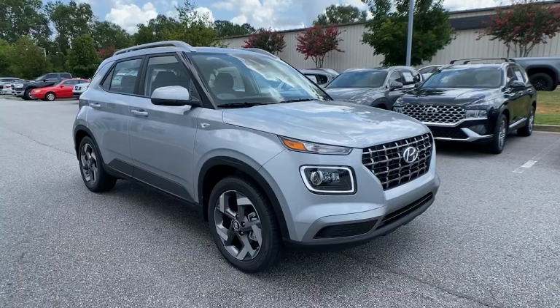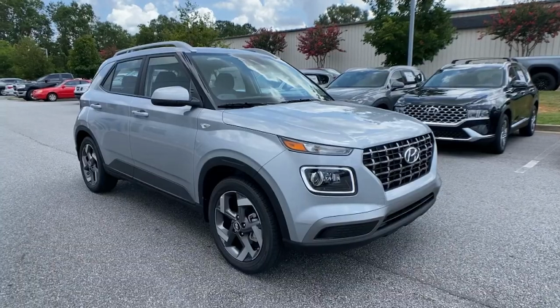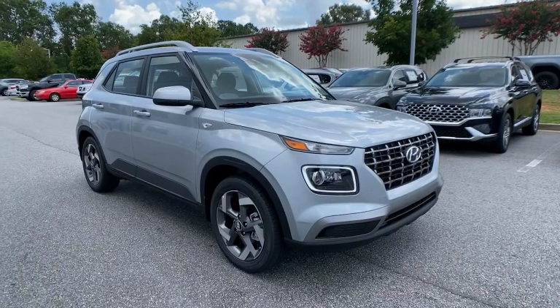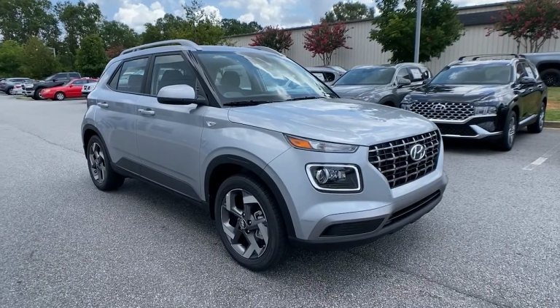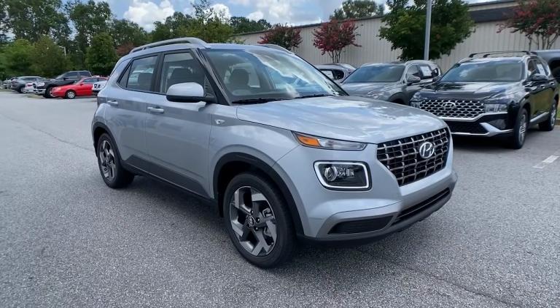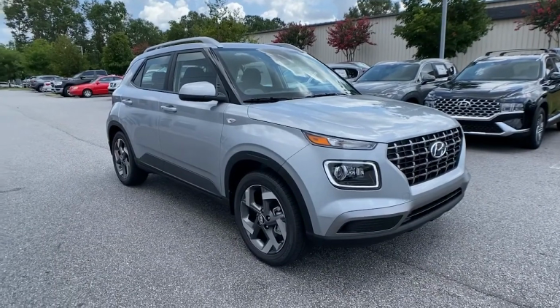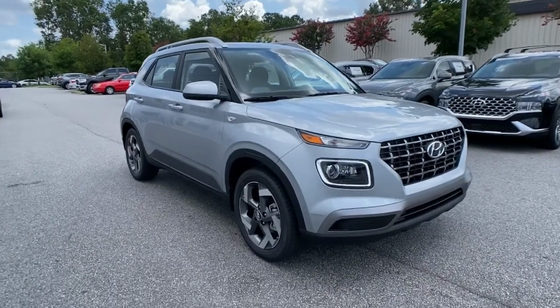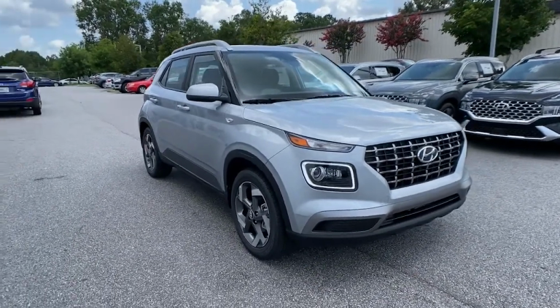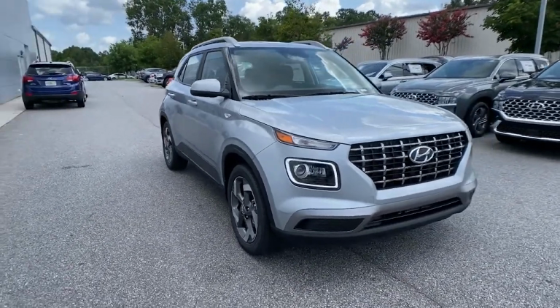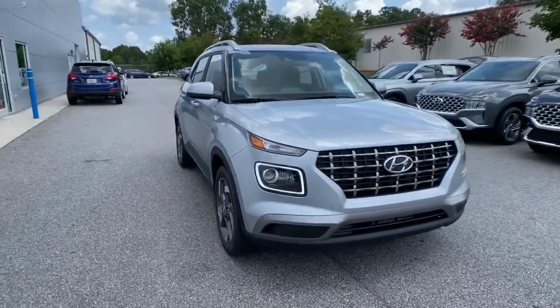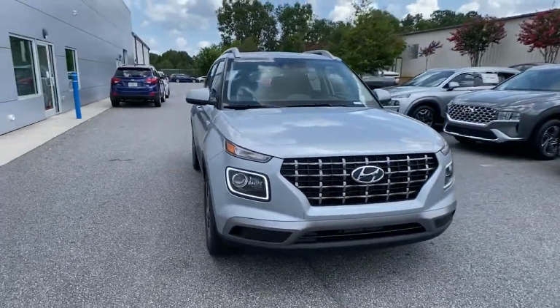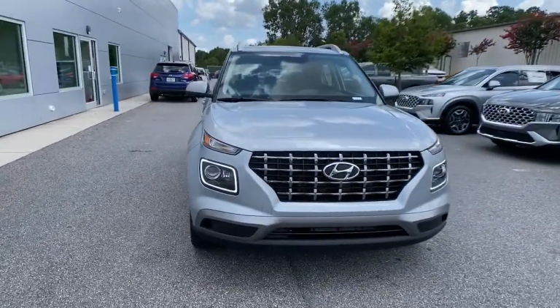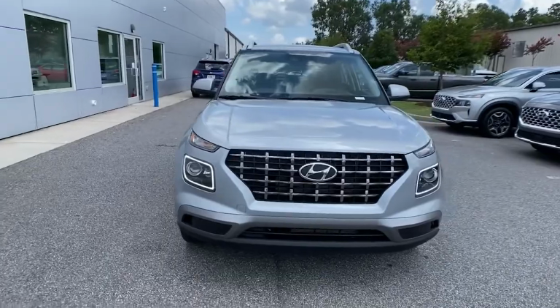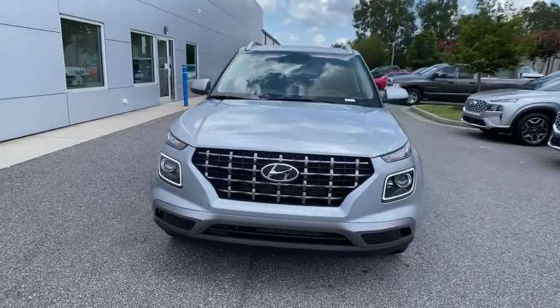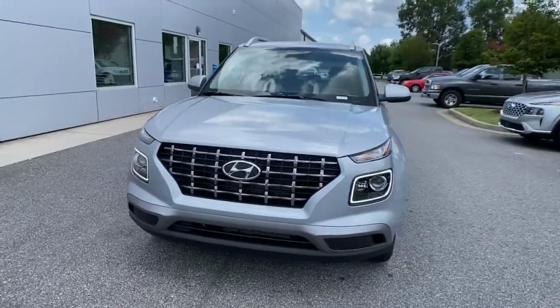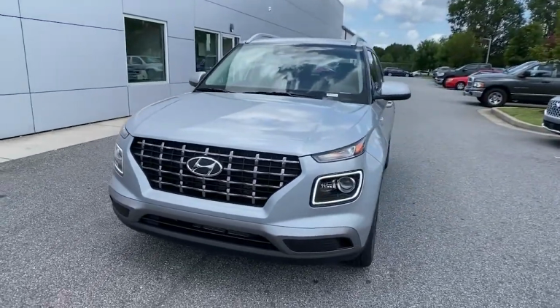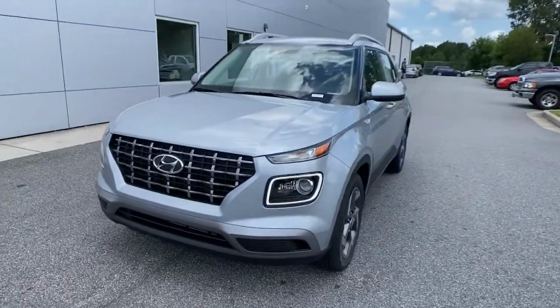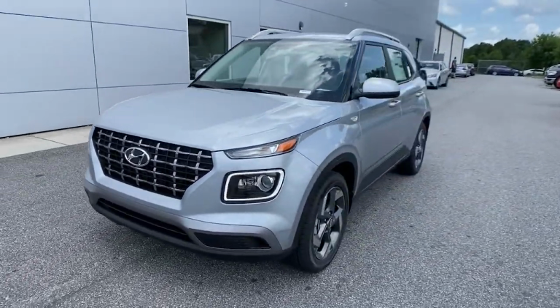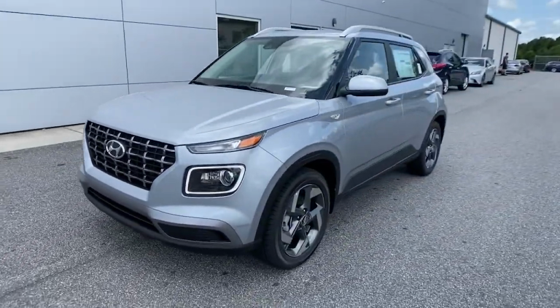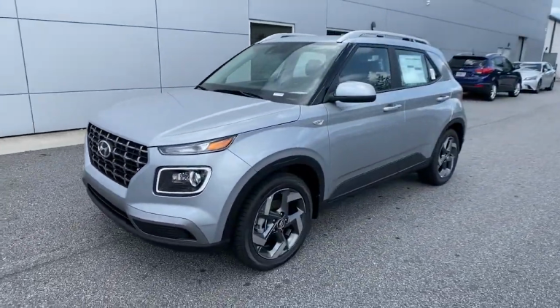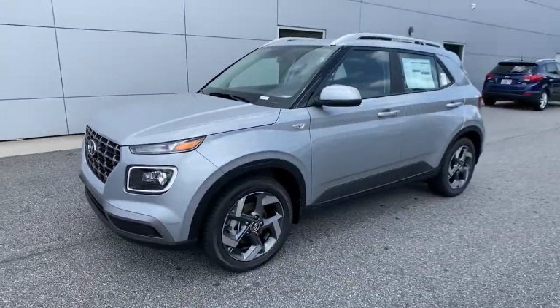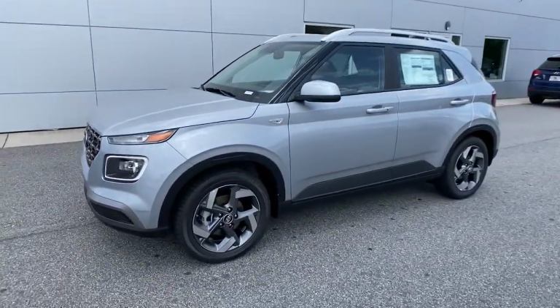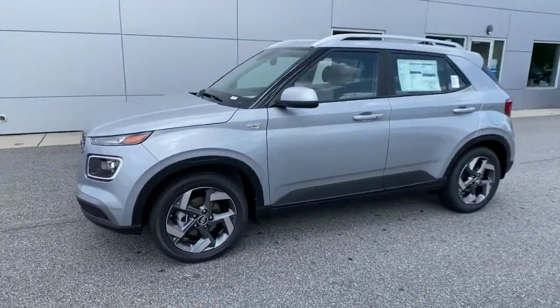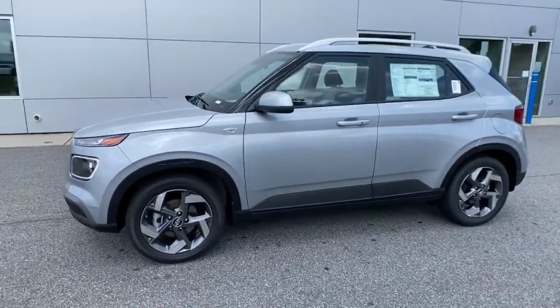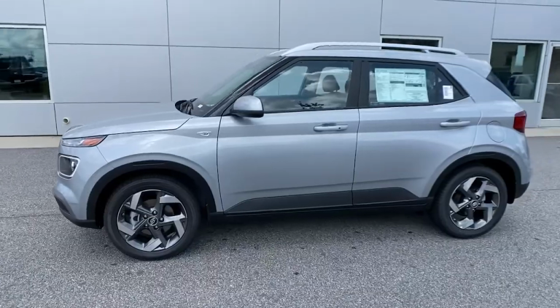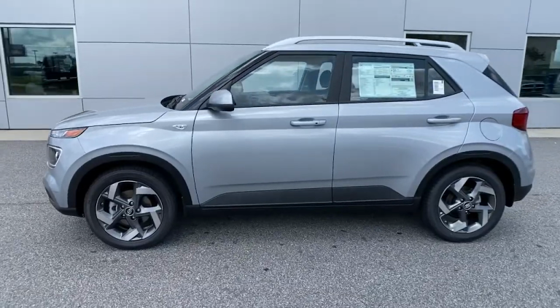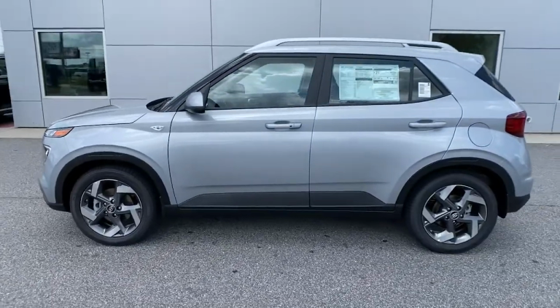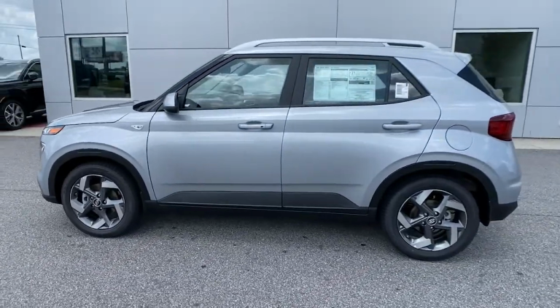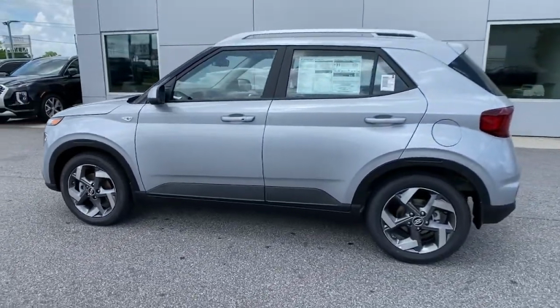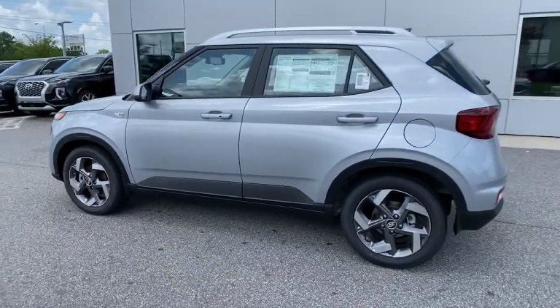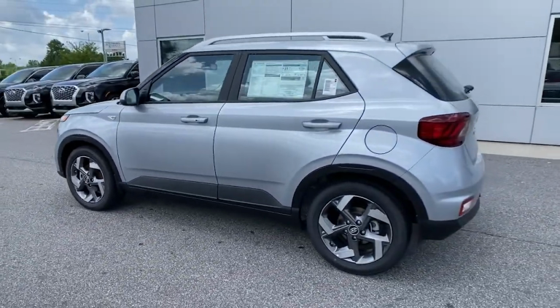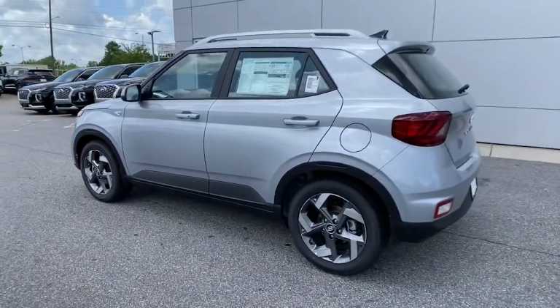Looking for your dream car? It could be the 2021 Hyundai Venue. Take a closer look at this good-looking Venue, the mini SUV that delivers the features you need to manage your active lifestyle and comfort.